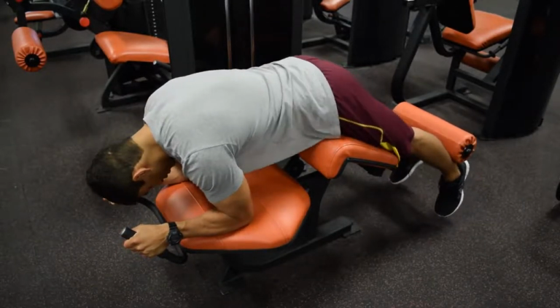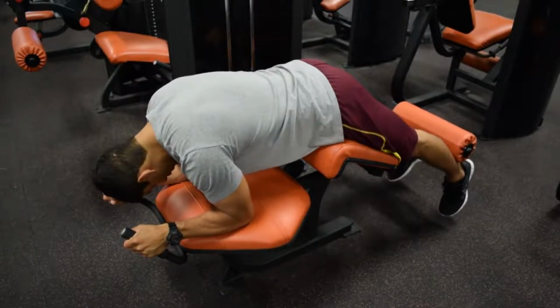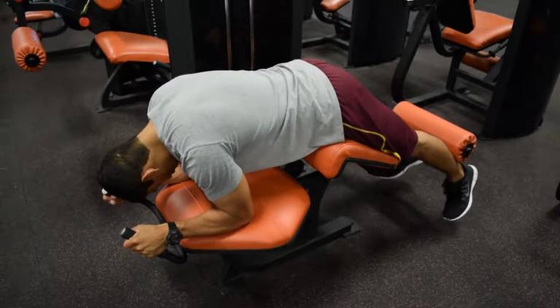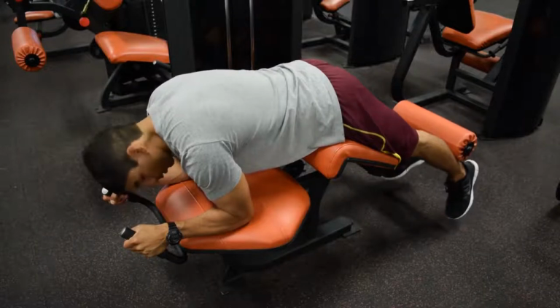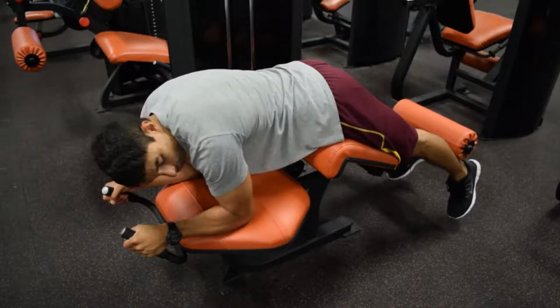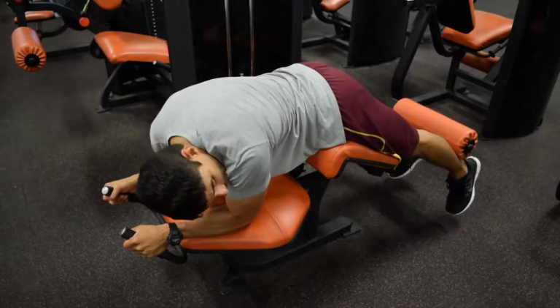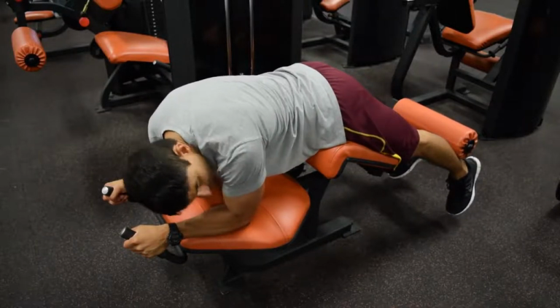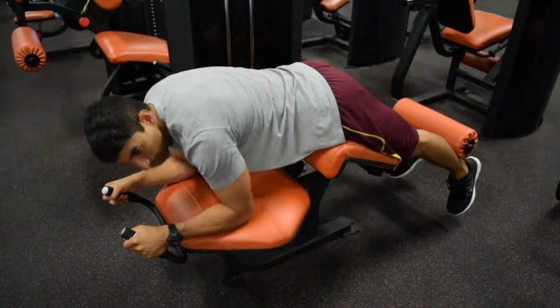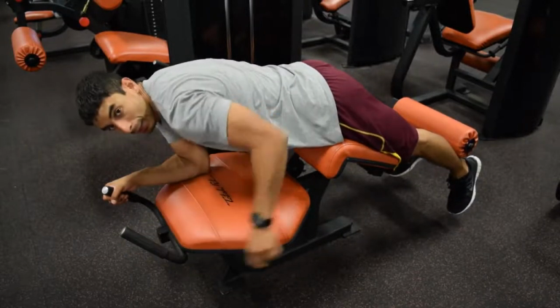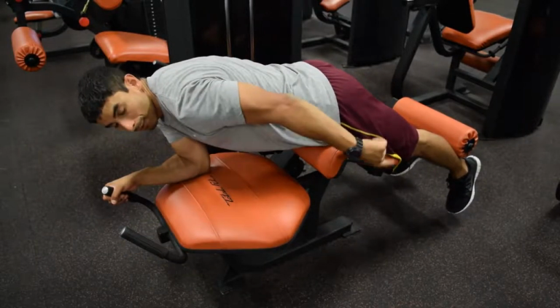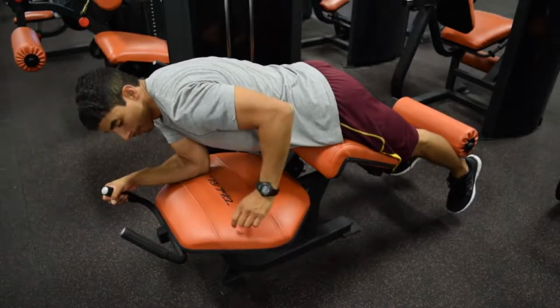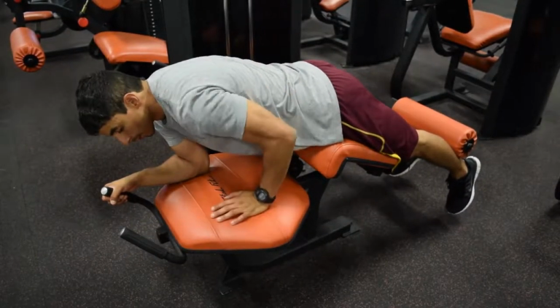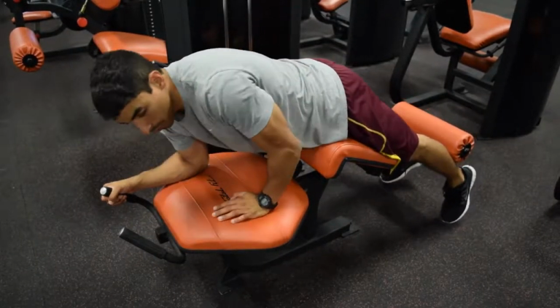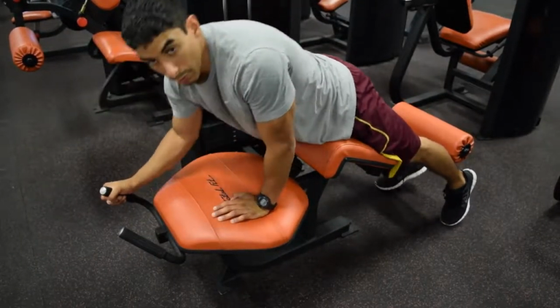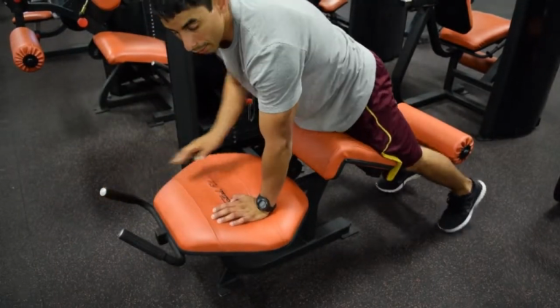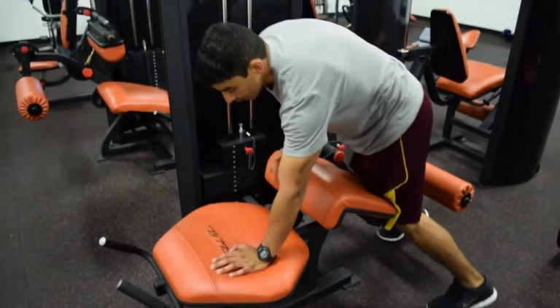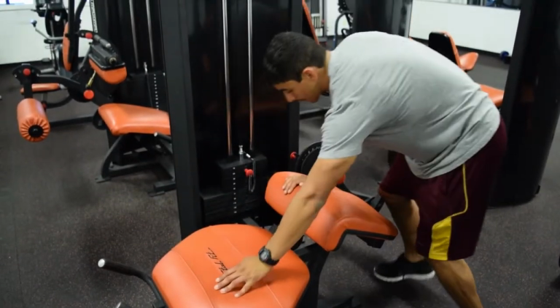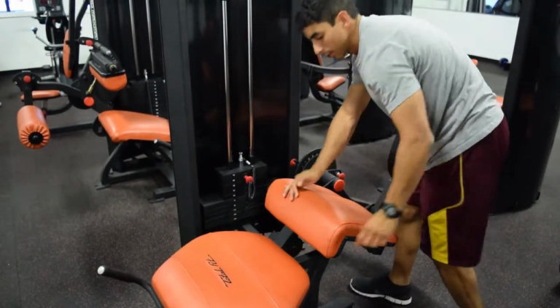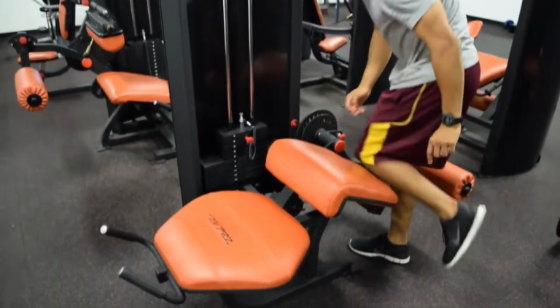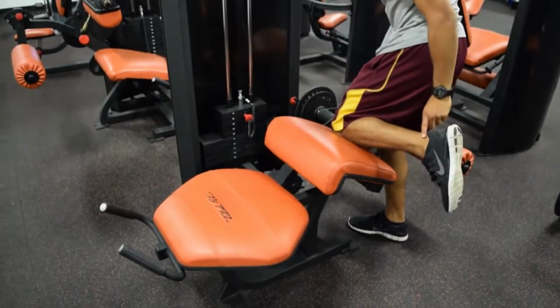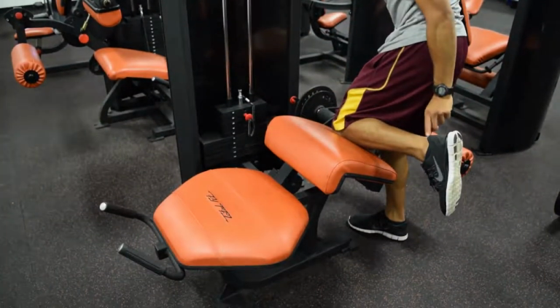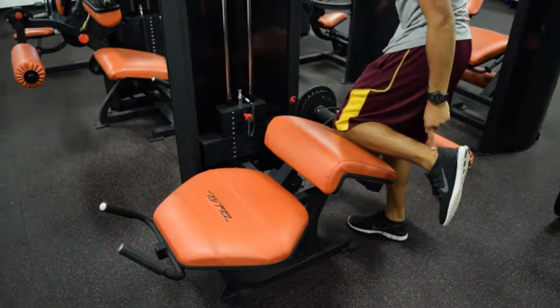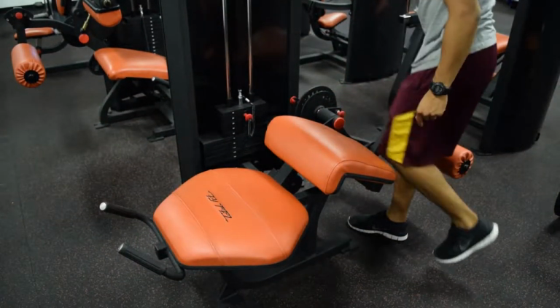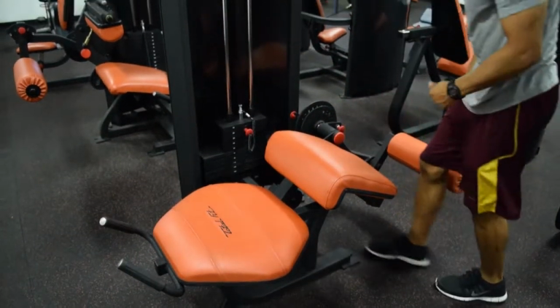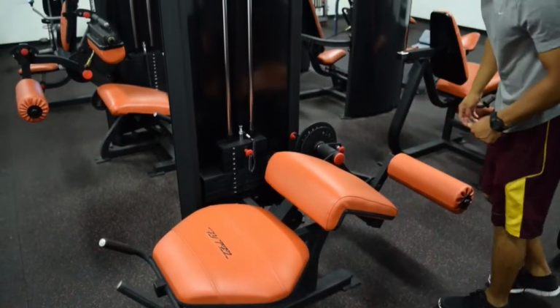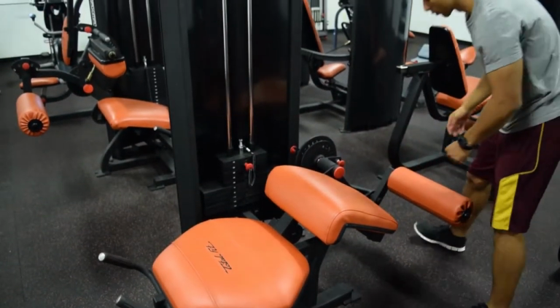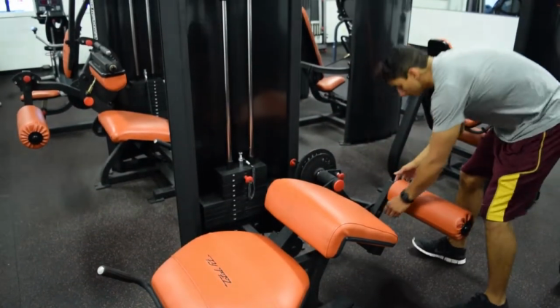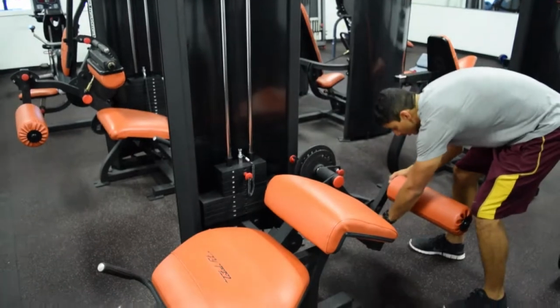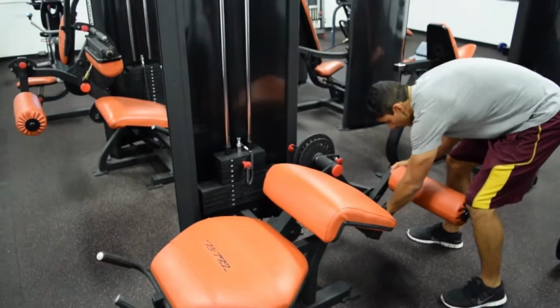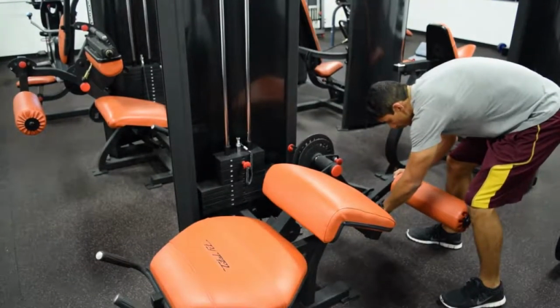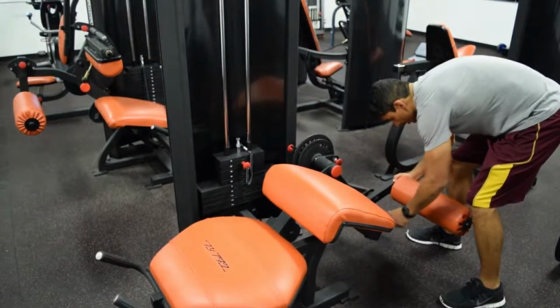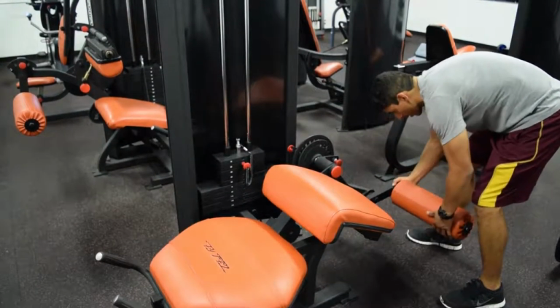You want to adjust this bottom pad so it's sitting right on your Achilles tendon — right about here. It's a little too short for me, so I'm going to adjust it out.